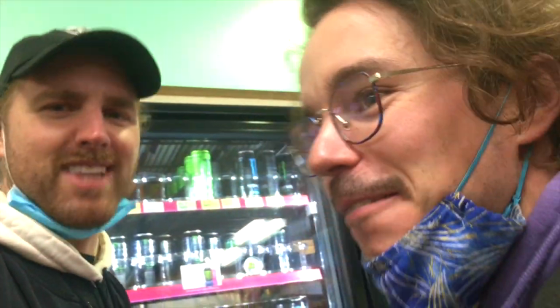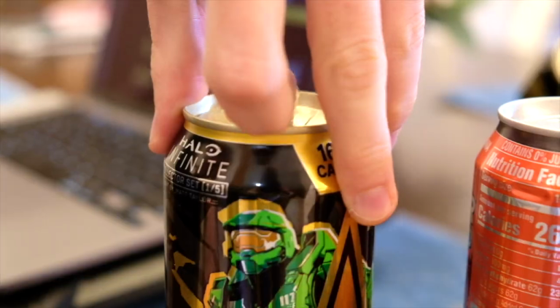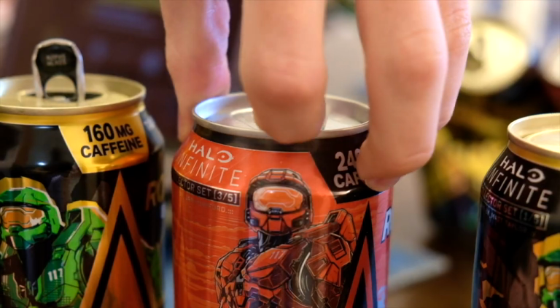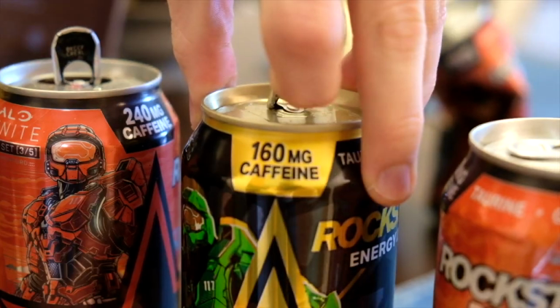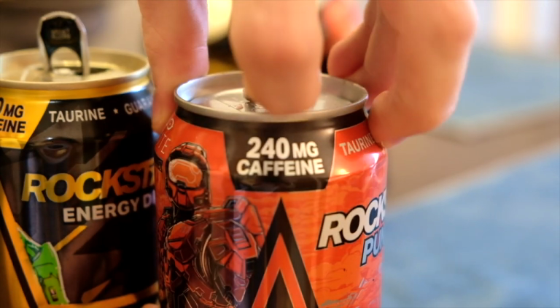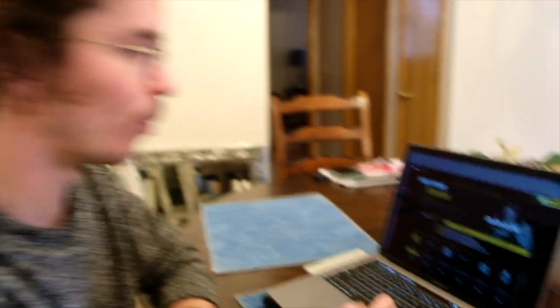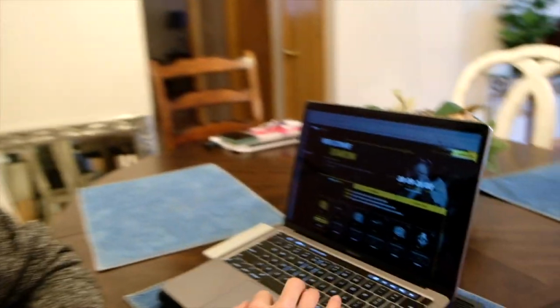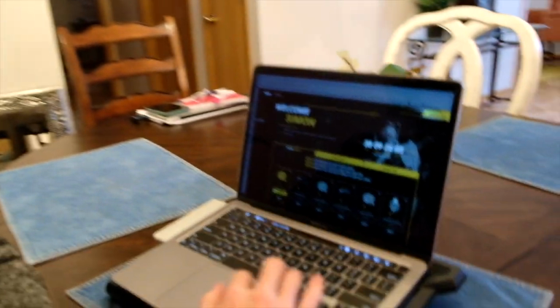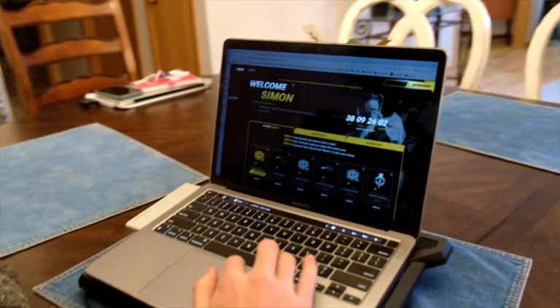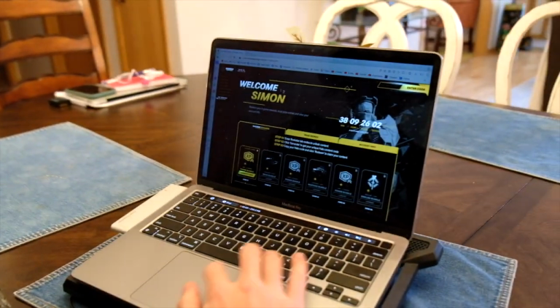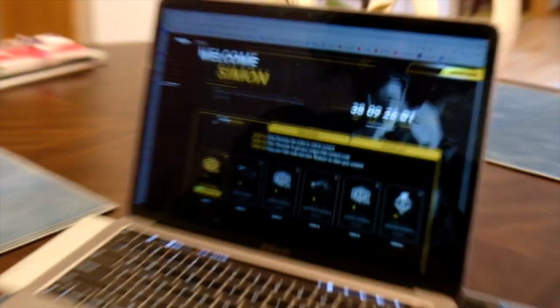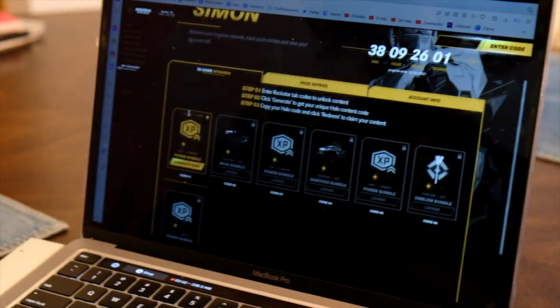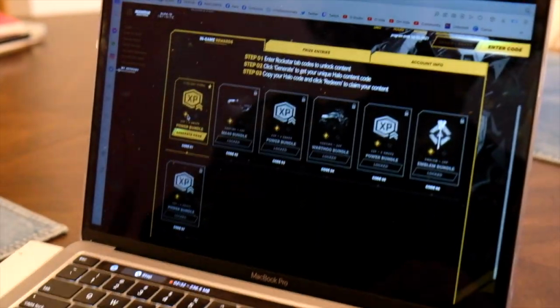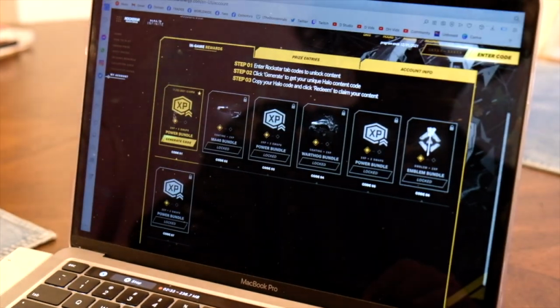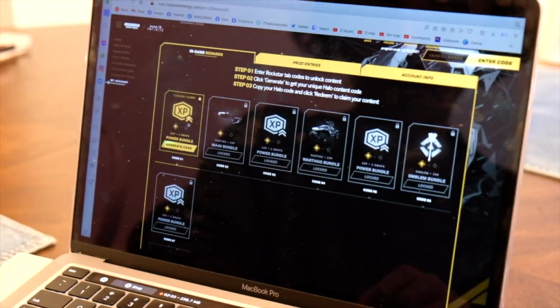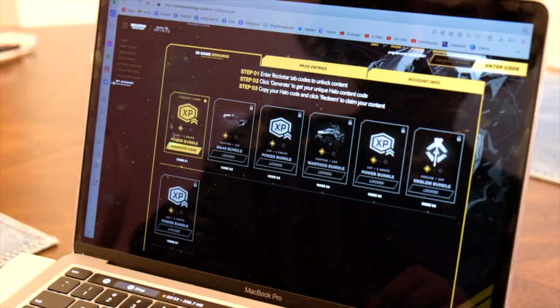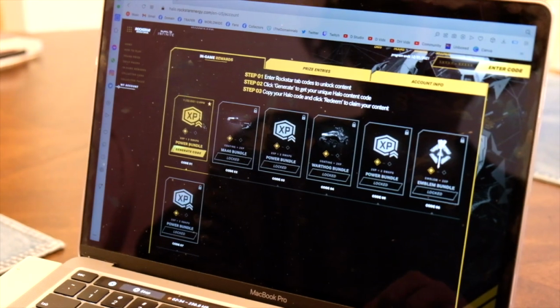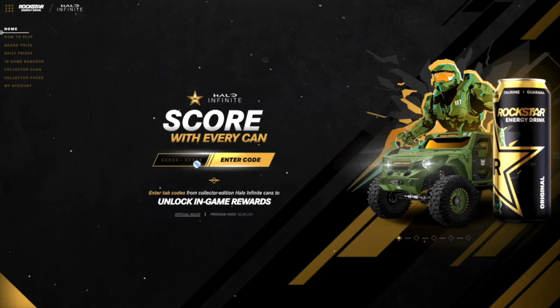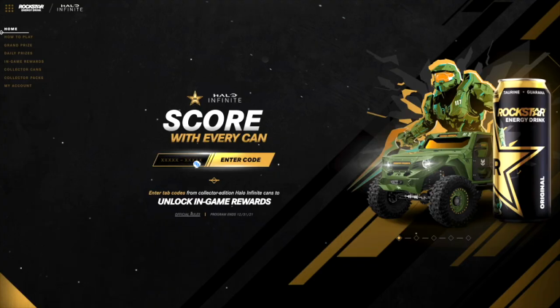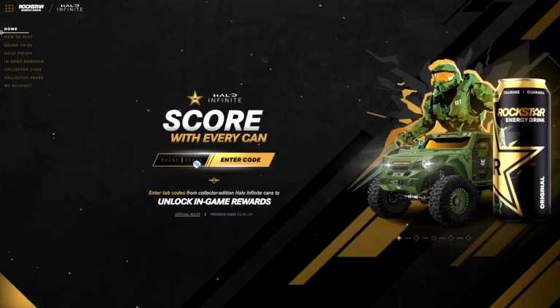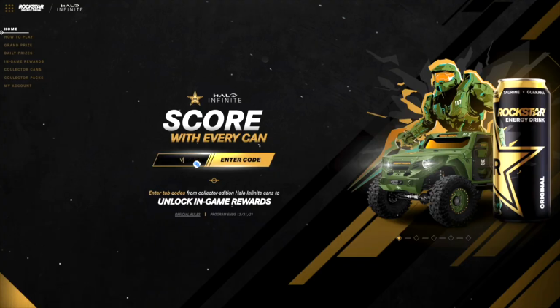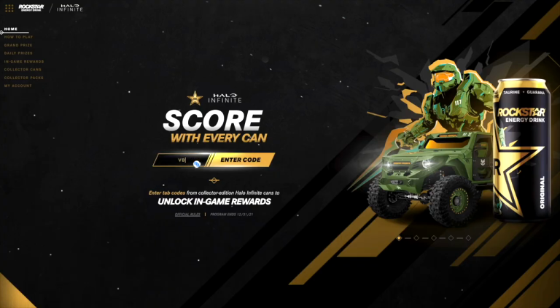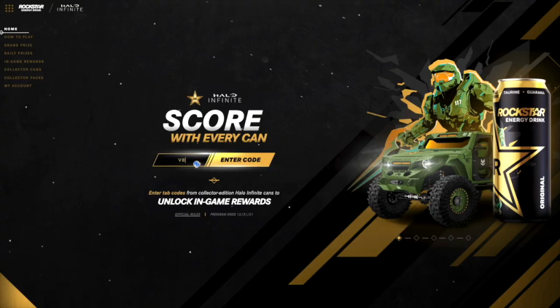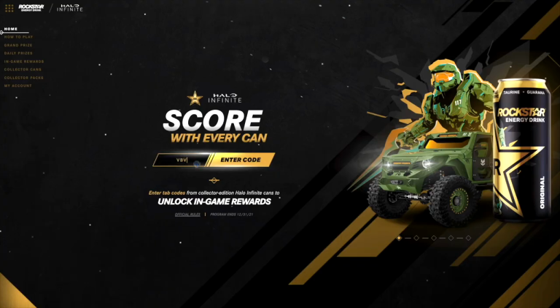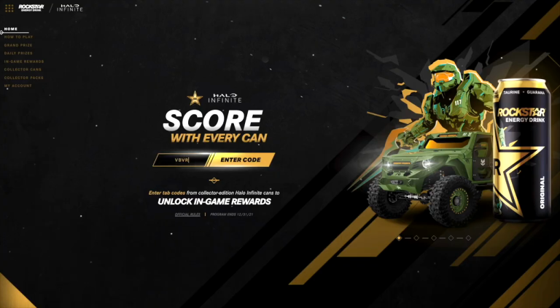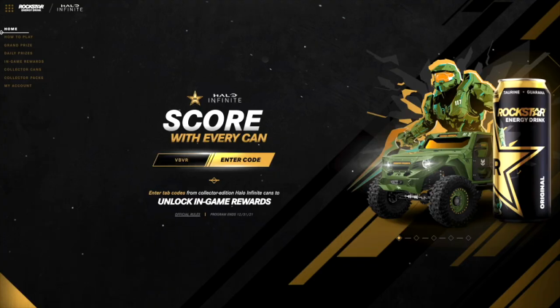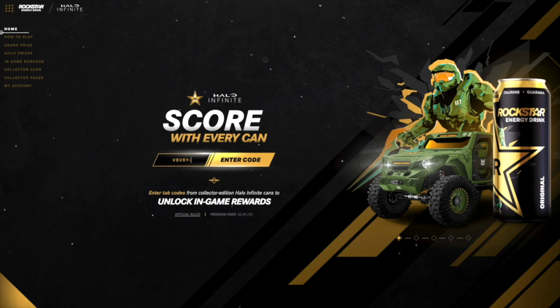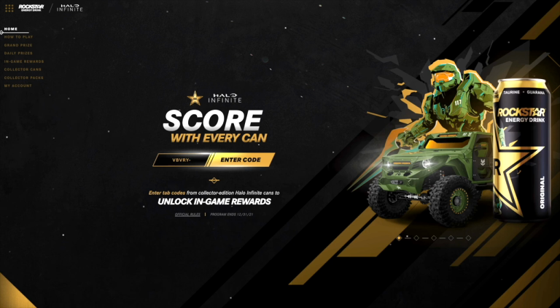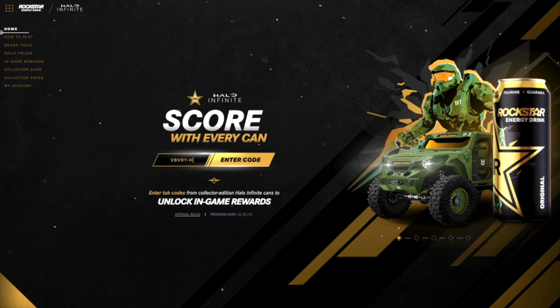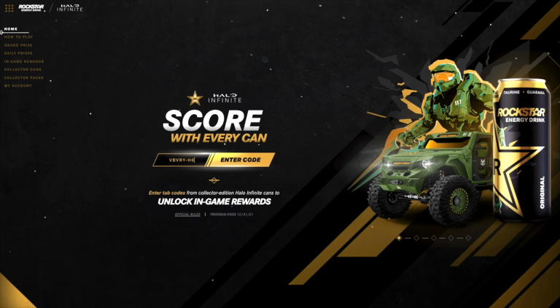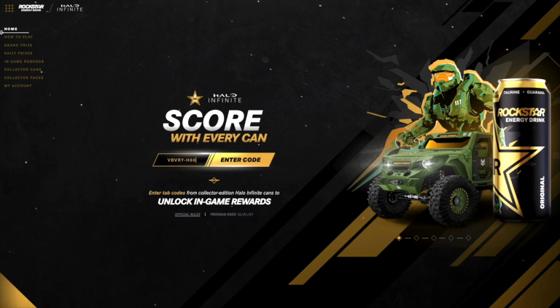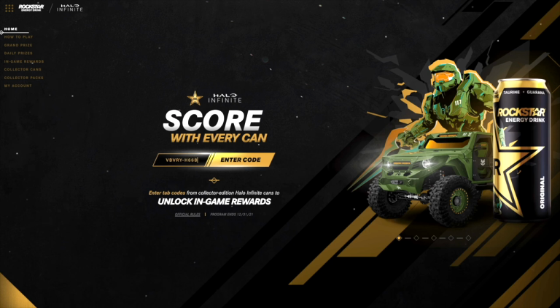Once you've made the purchase, you can find the code on the ring of your can and you can enter it onto the website. You need to create an account first, and then it's pretty straightforward after that. Make sure to include a dash after every five letters so your code is registered correctly.